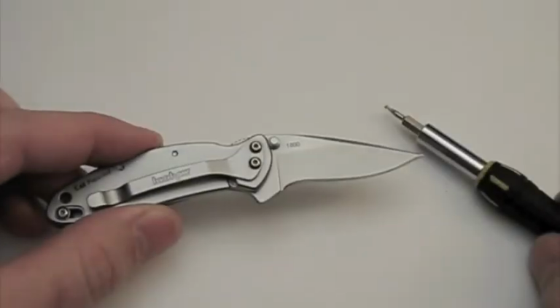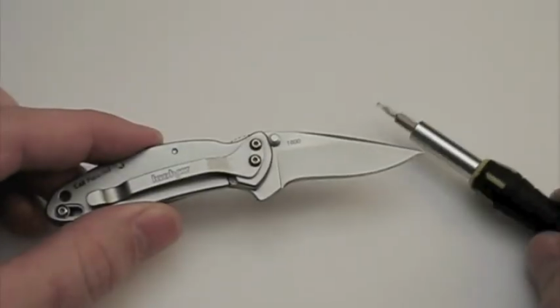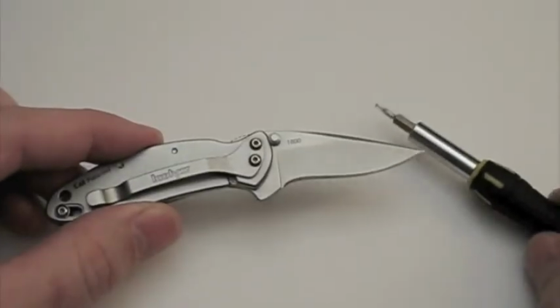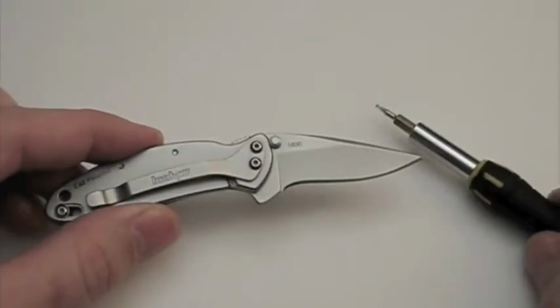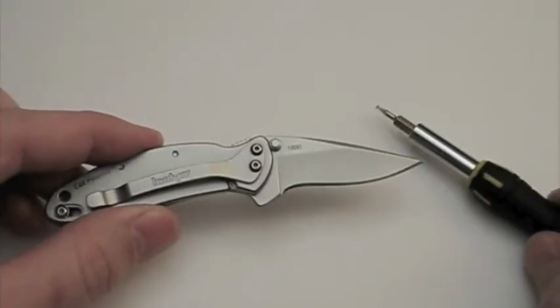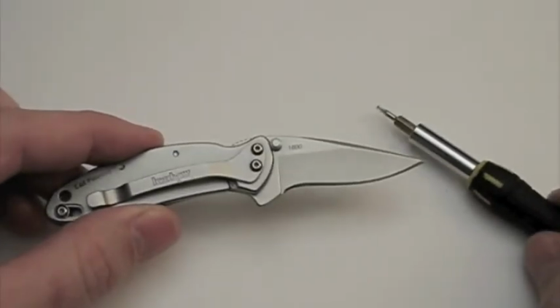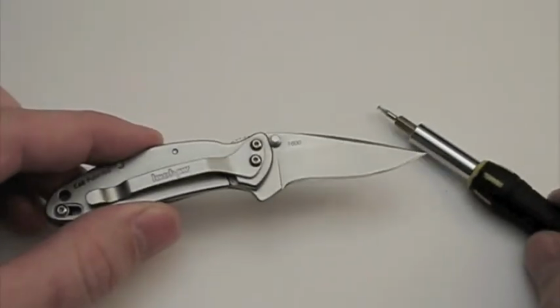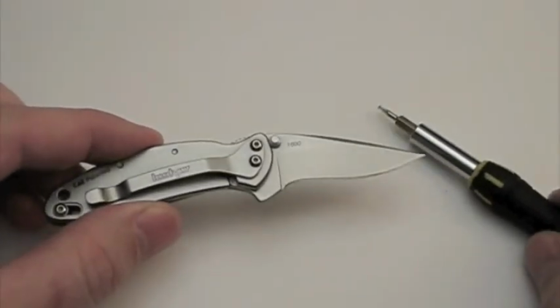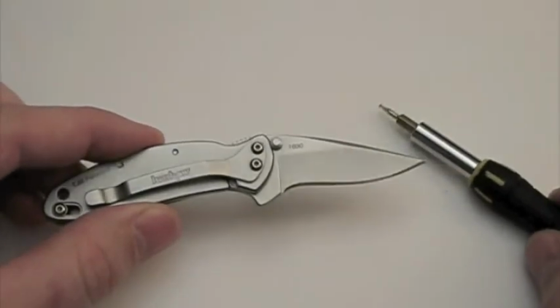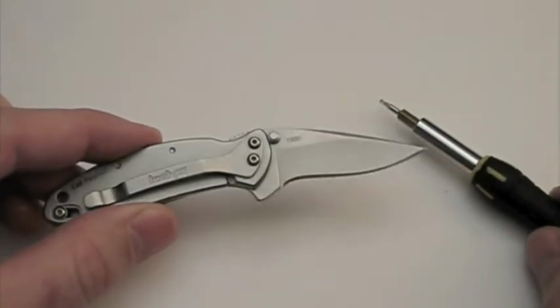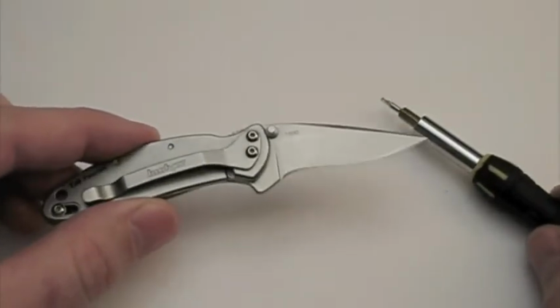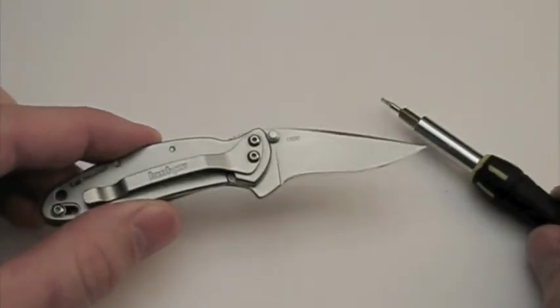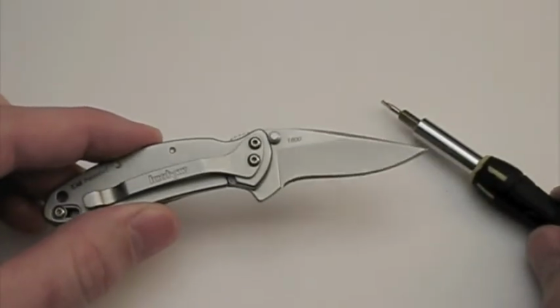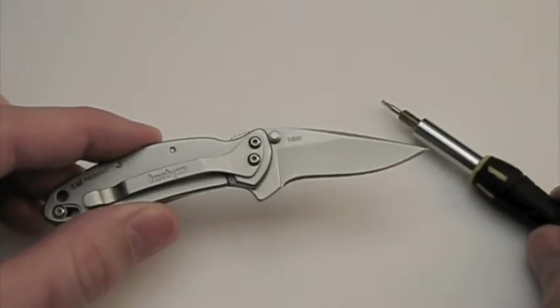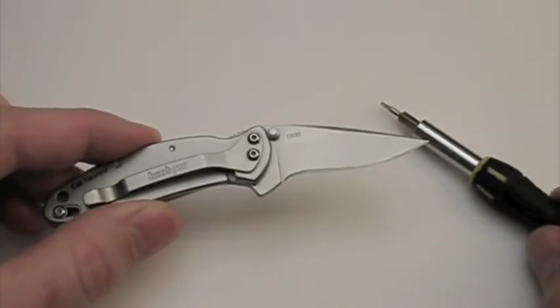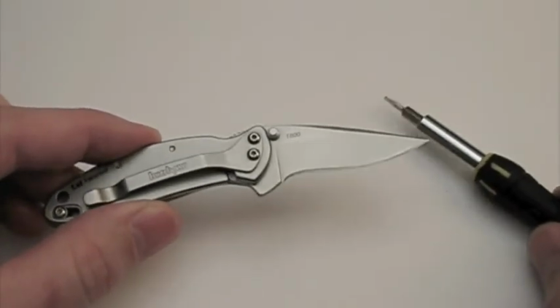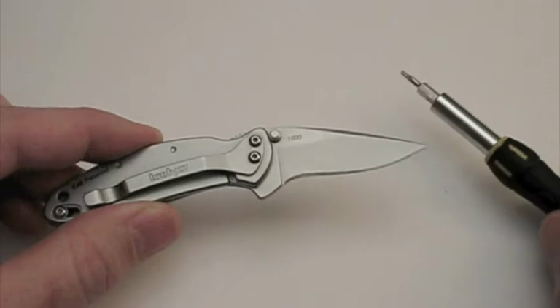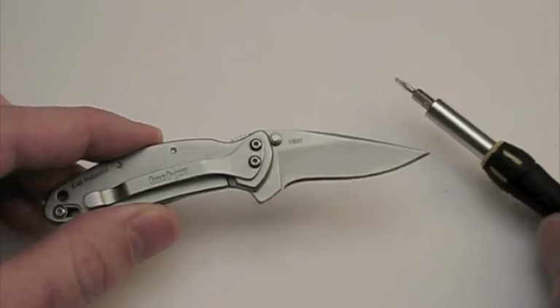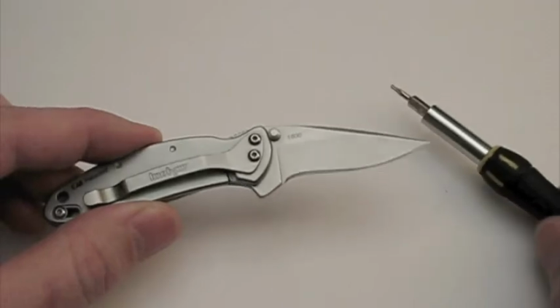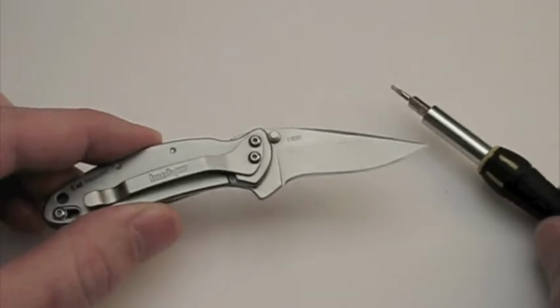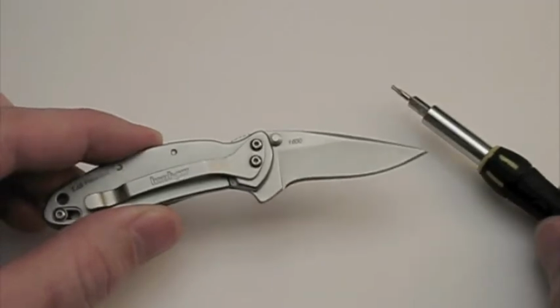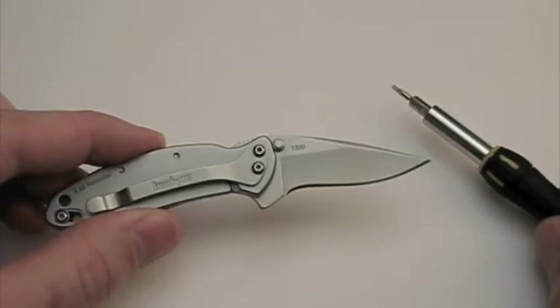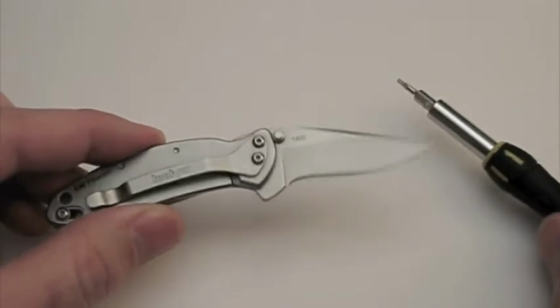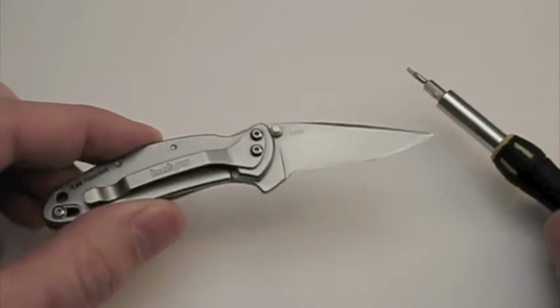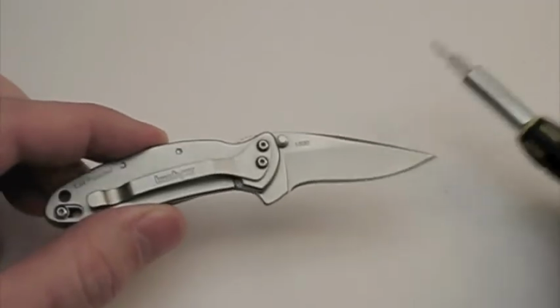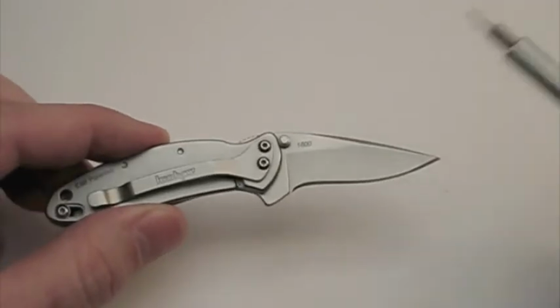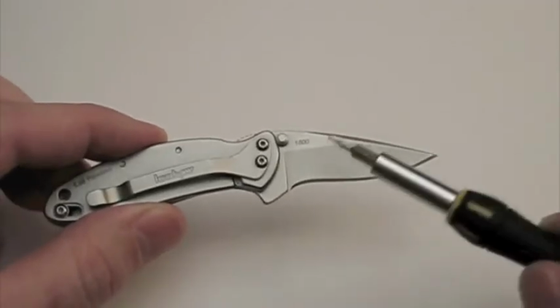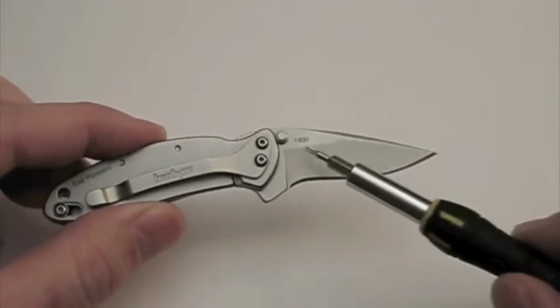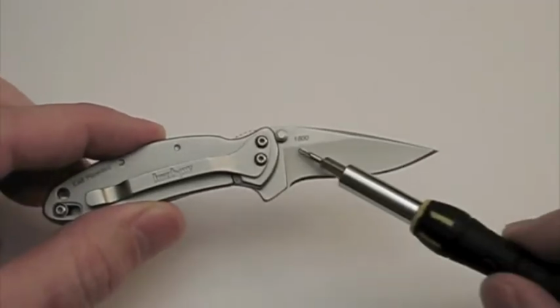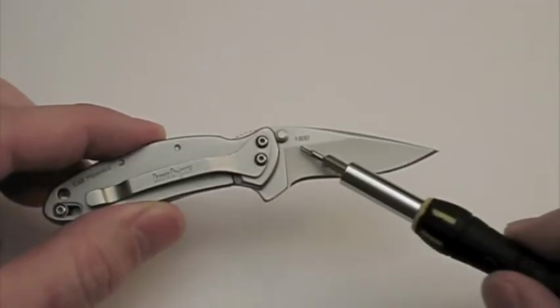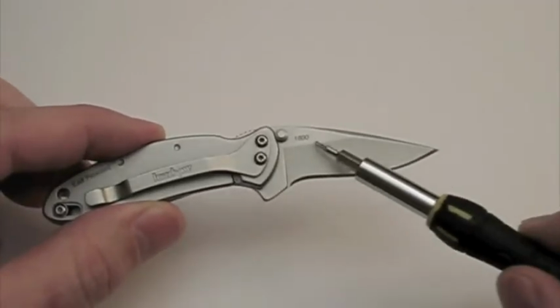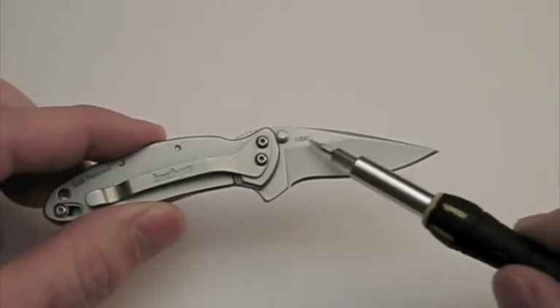Hey everybody, it's the Late Boy Scout. This is my disassembly and reassembly demonstration video of the Kershaw Chive Model 1600.